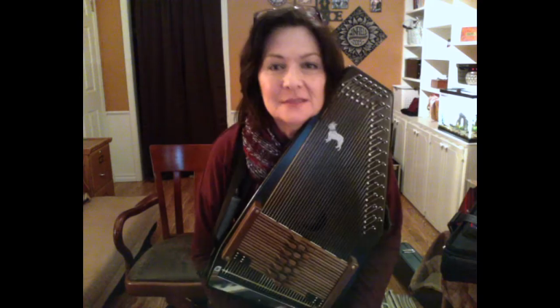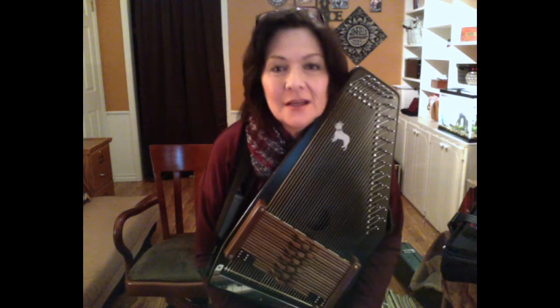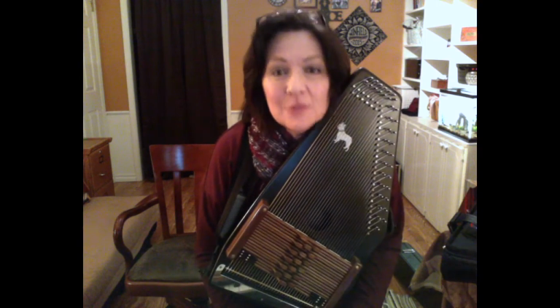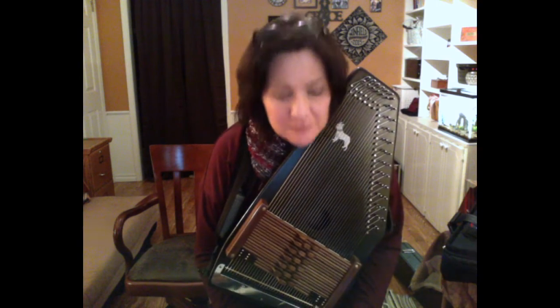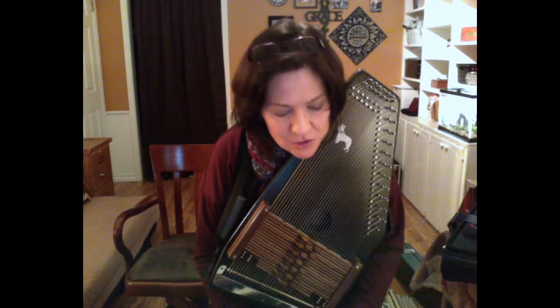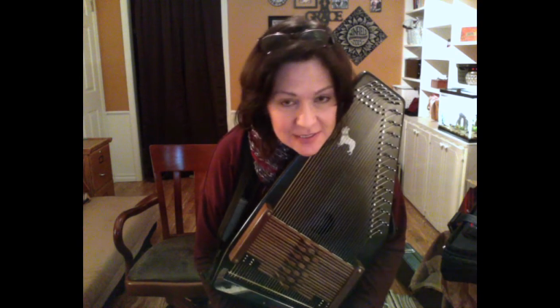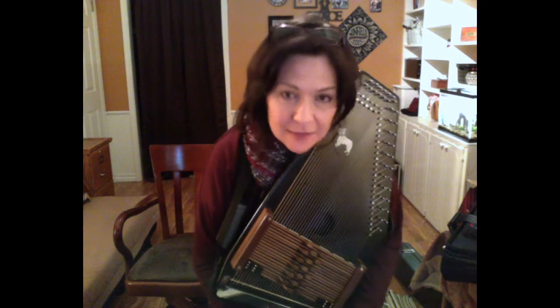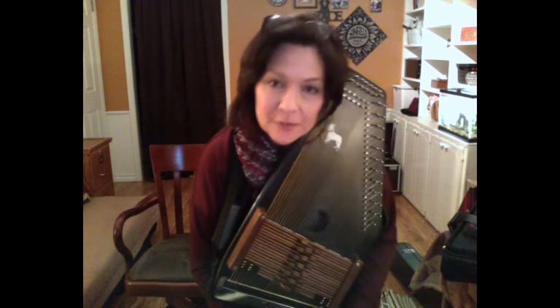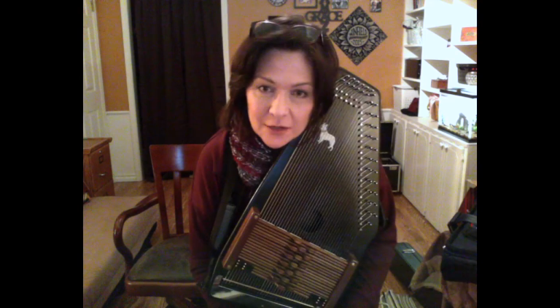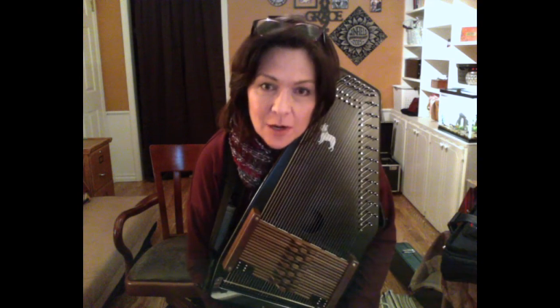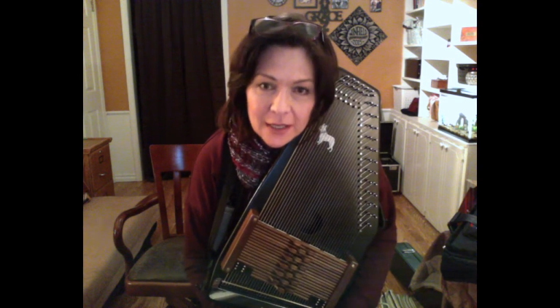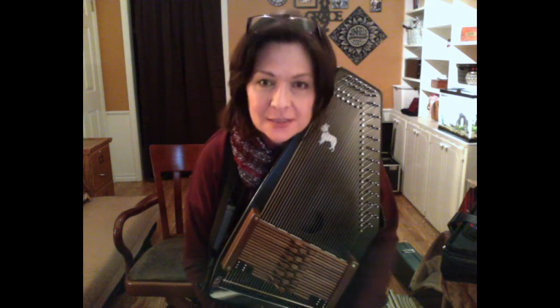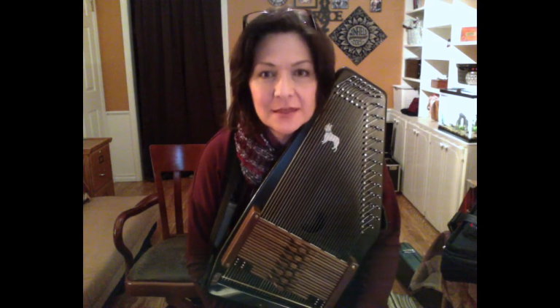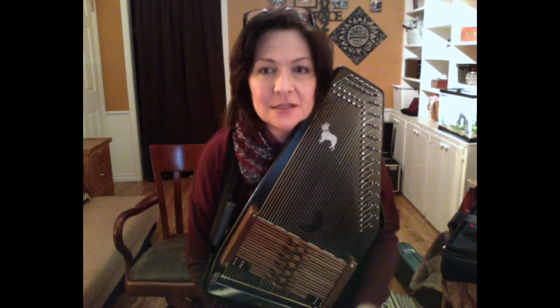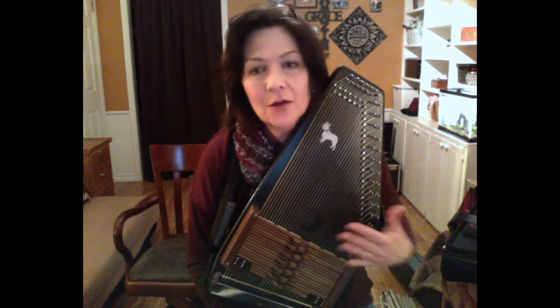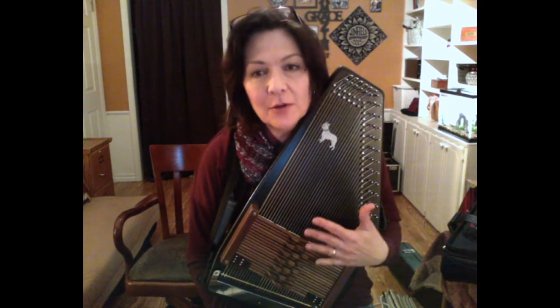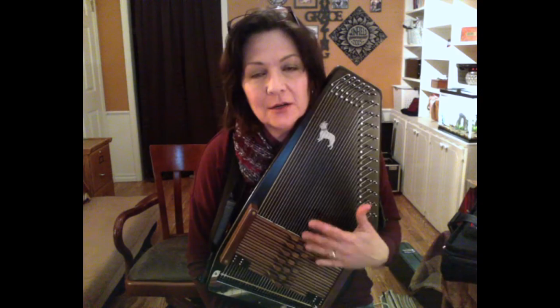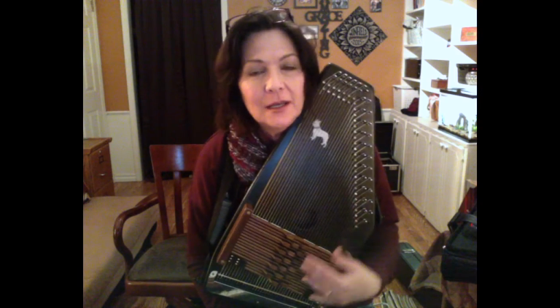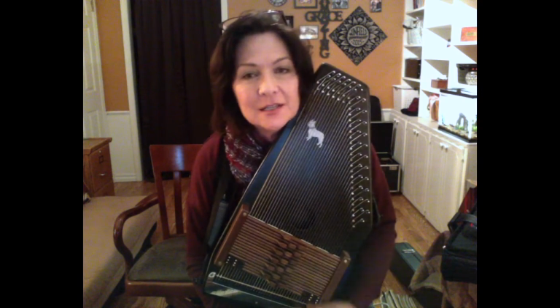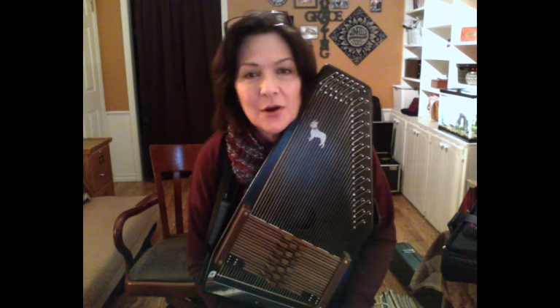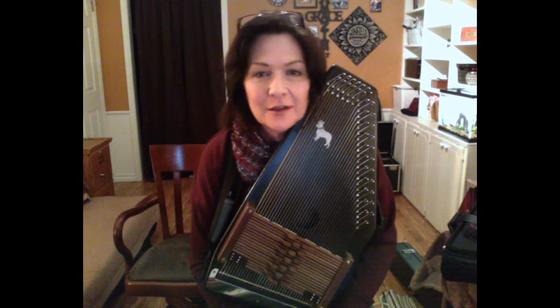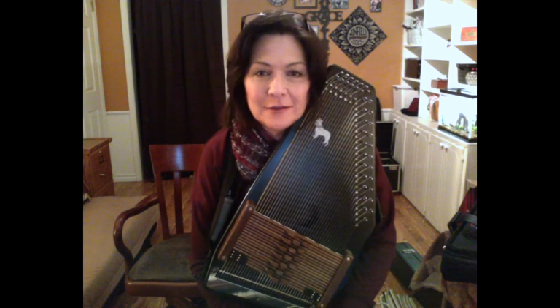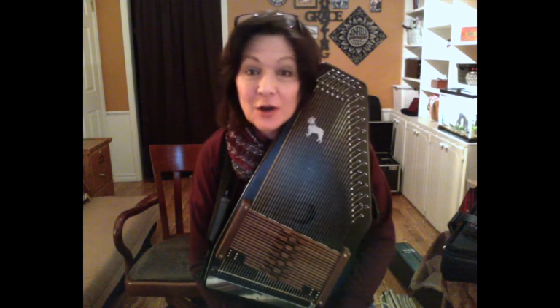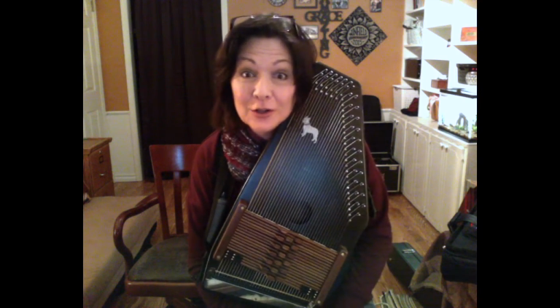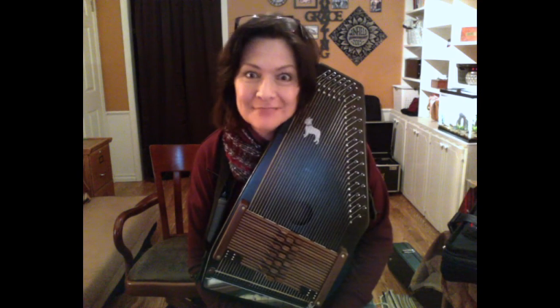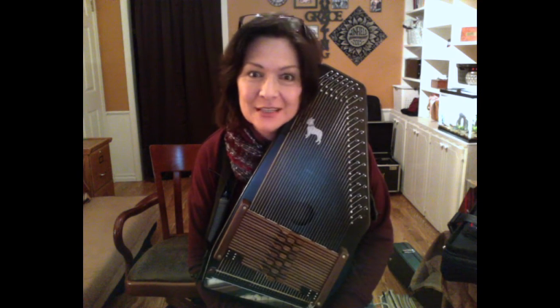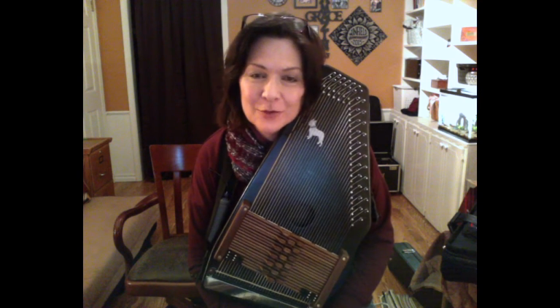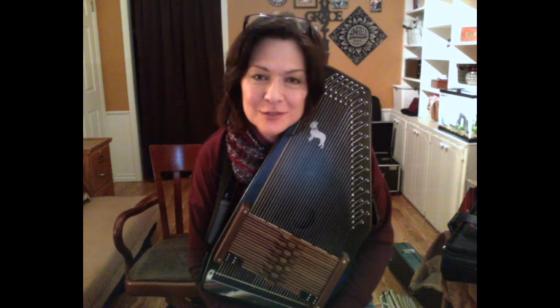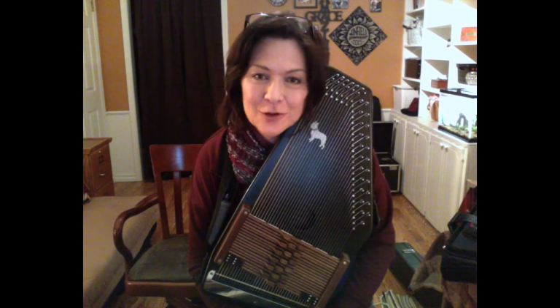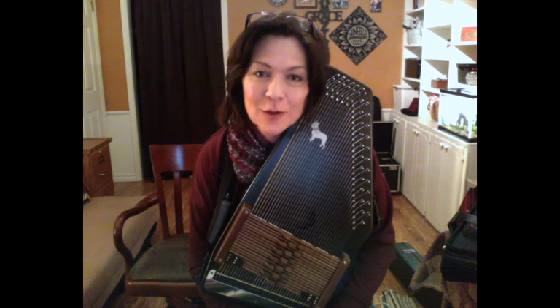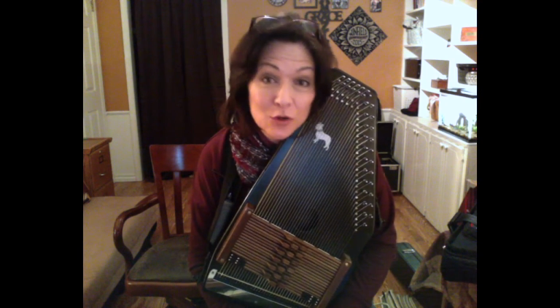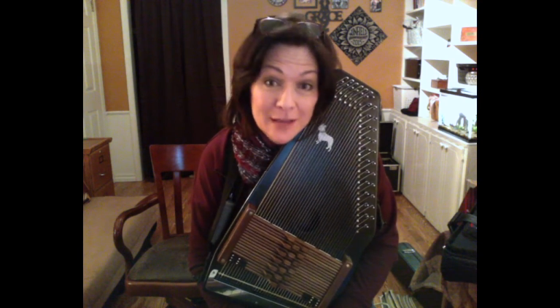Hi, everyone. I'm Joanne Smith. I play the autoharp. And this little autoharp right here is part of an article that I wrote for Auto Harp Quarterly Magazine.